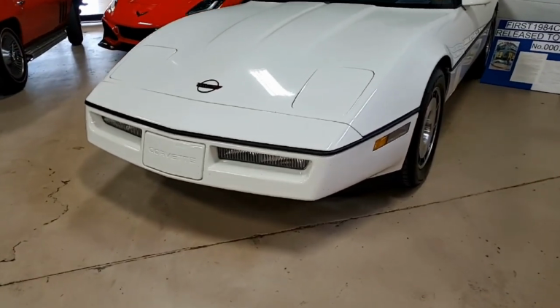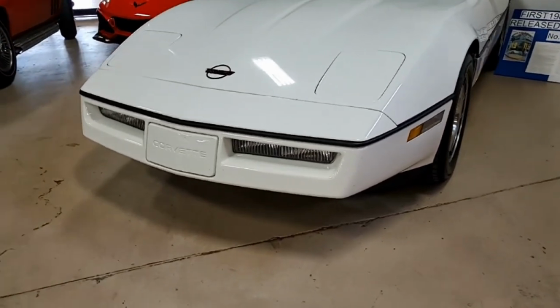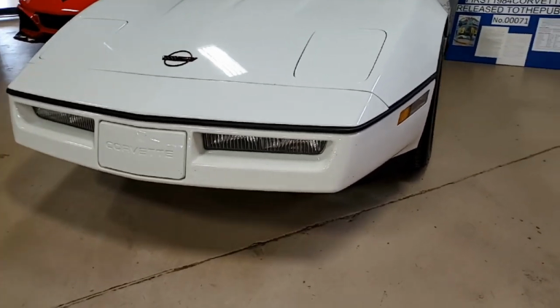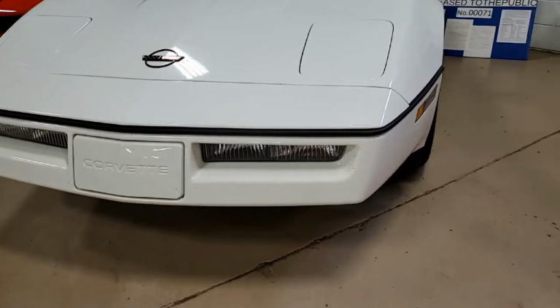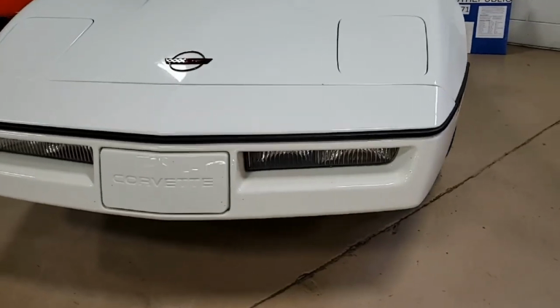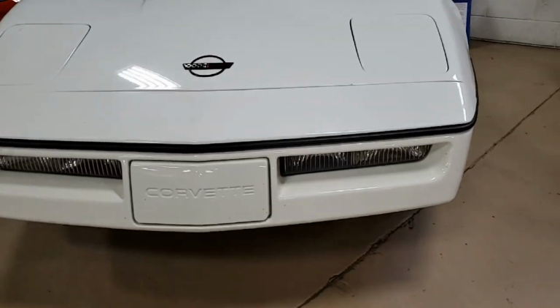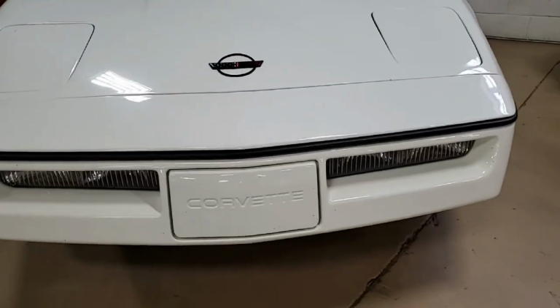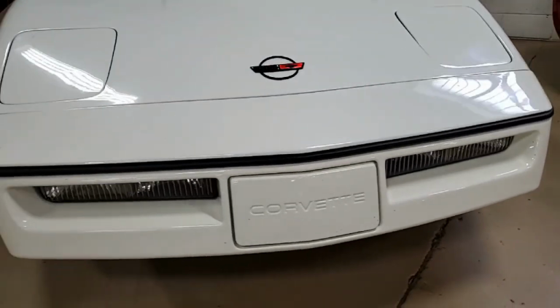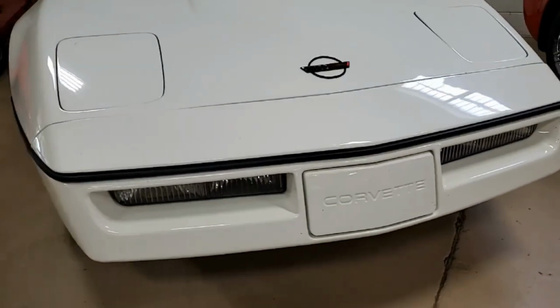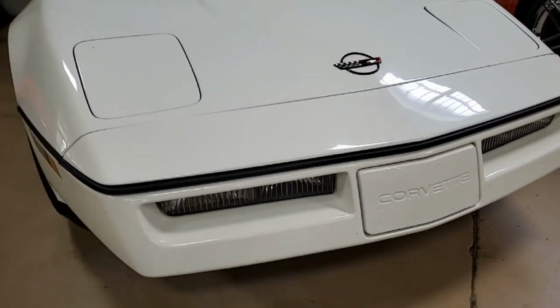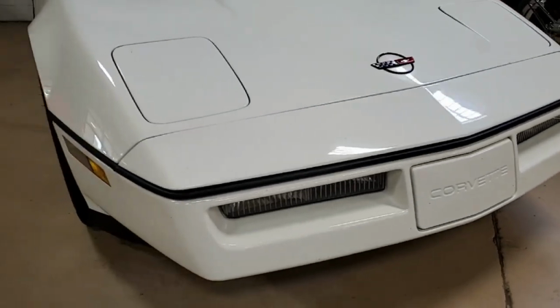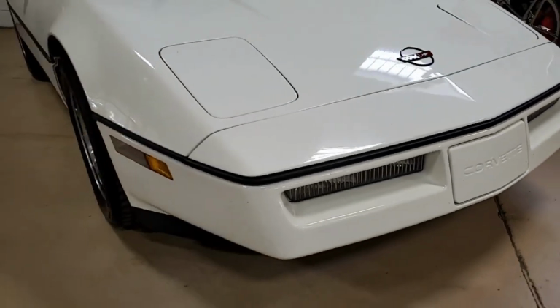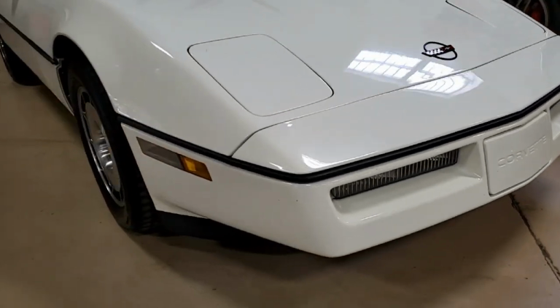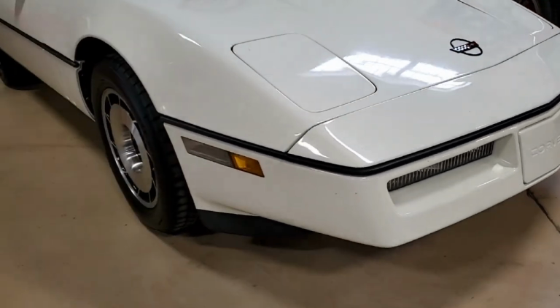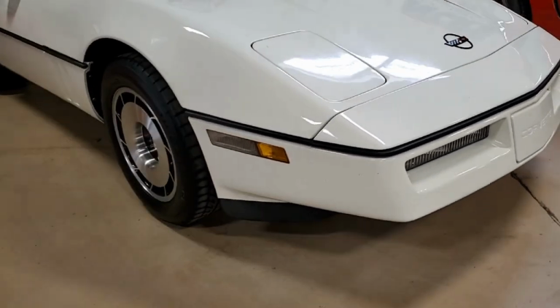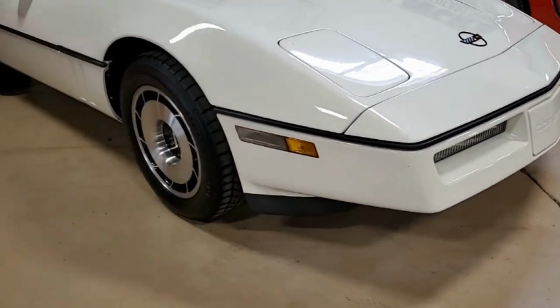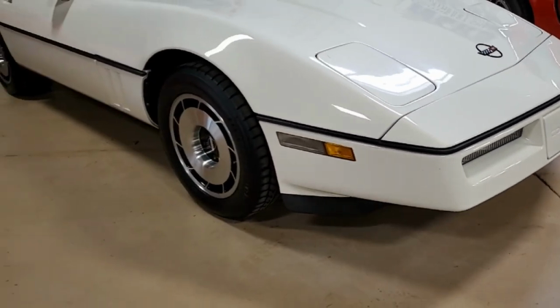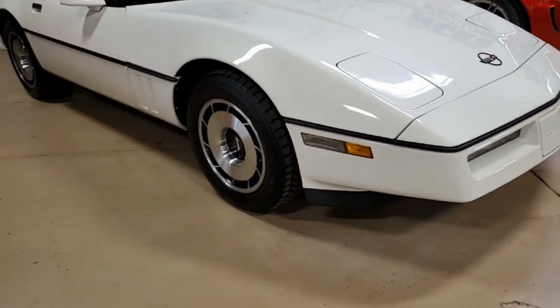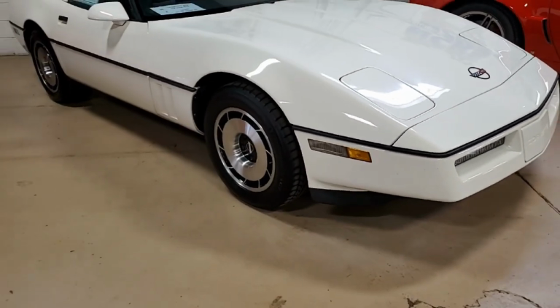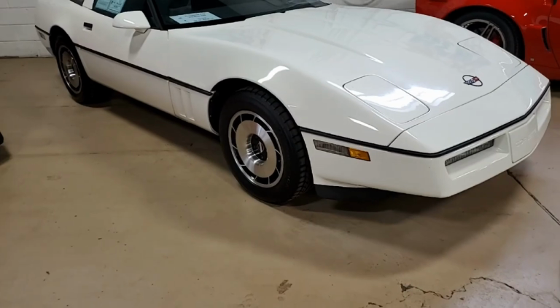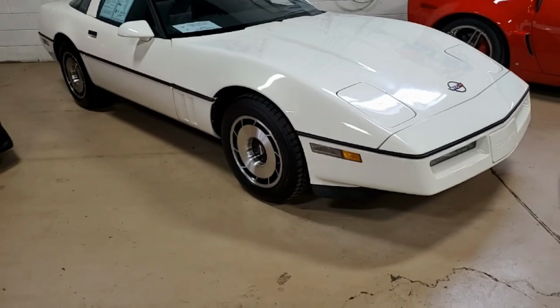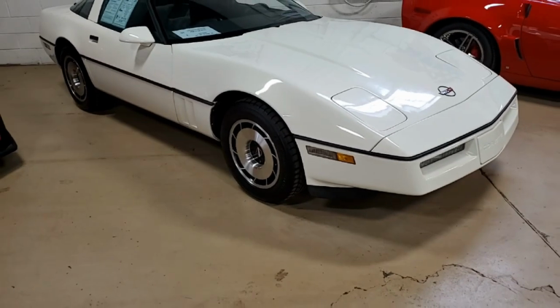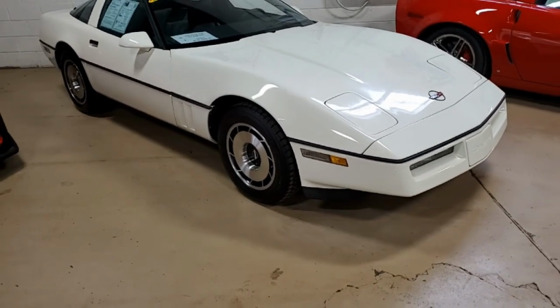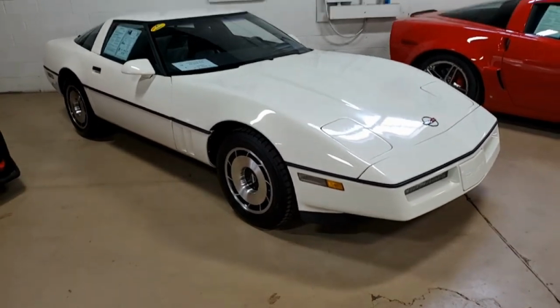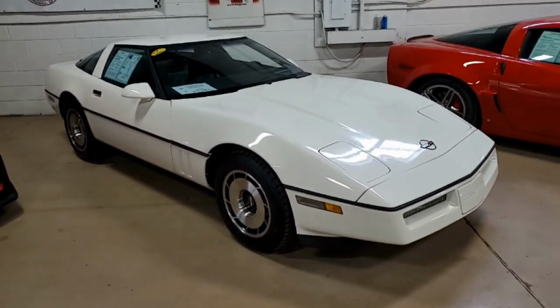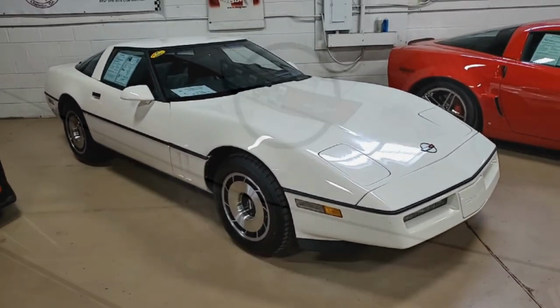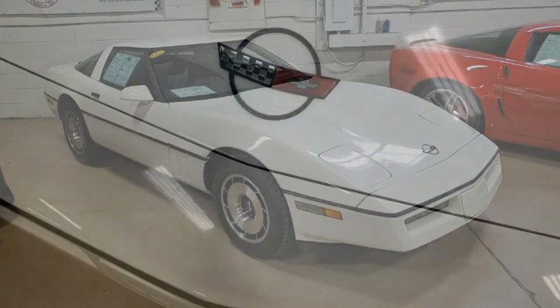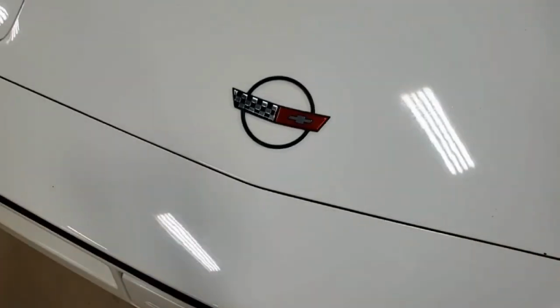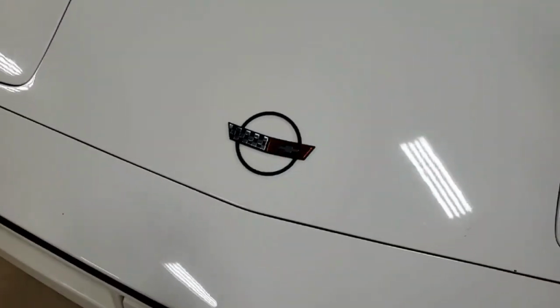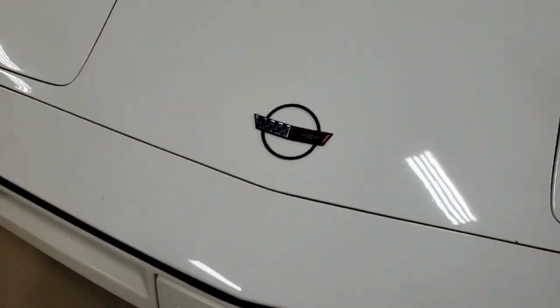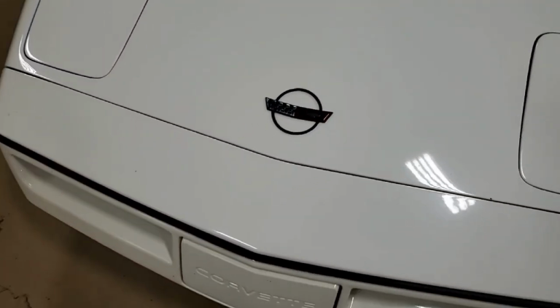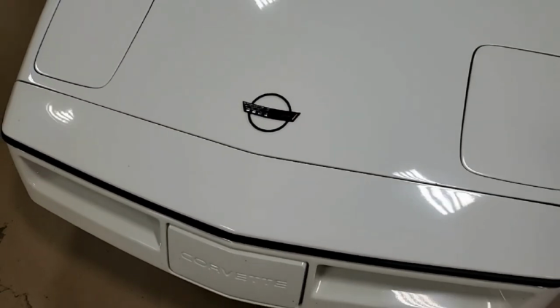It's beautiful white on the exterior and has the graphite leather interior. Under the hood, you'll find a 205 horsepower, 350 cubic inch crossfire injection engine. This car has automatic transmission and a posi rear end.